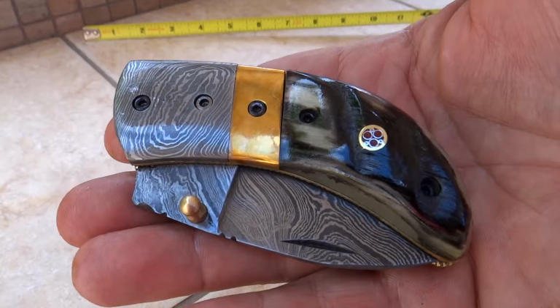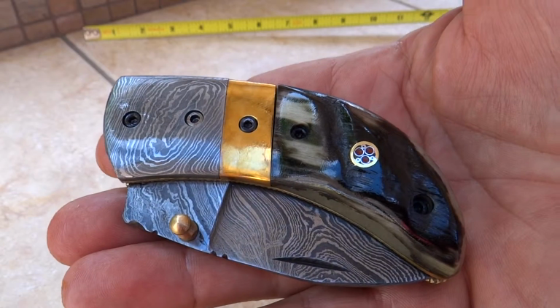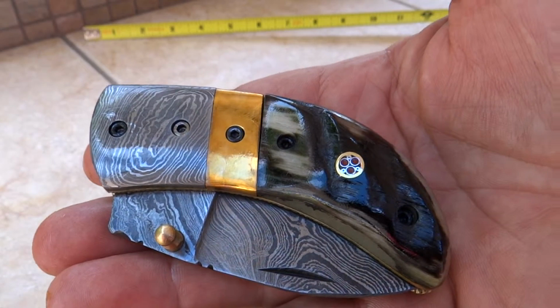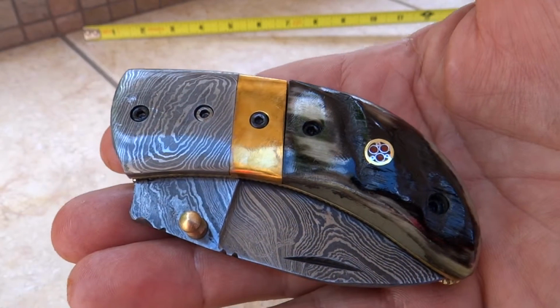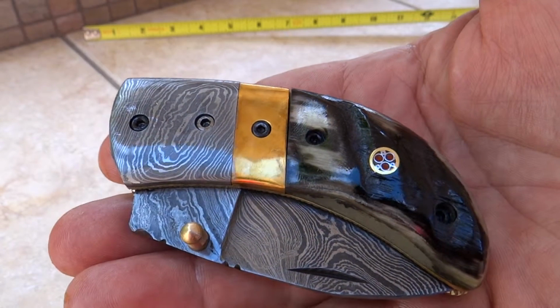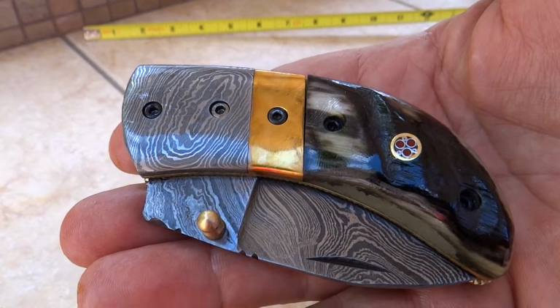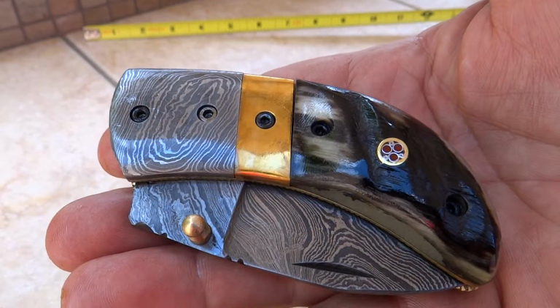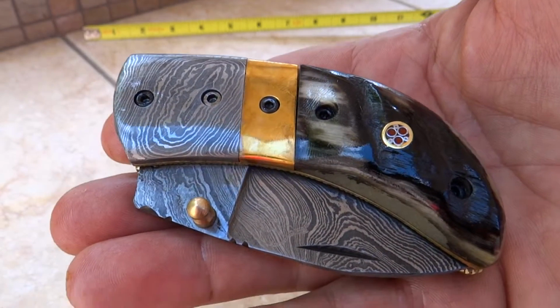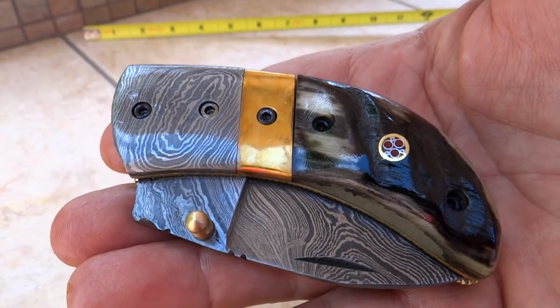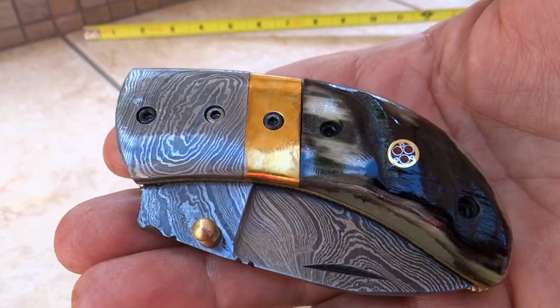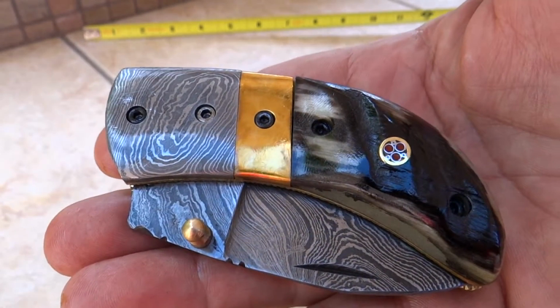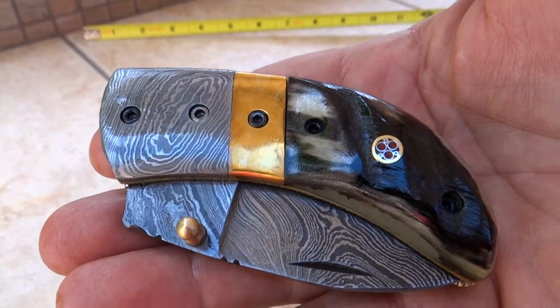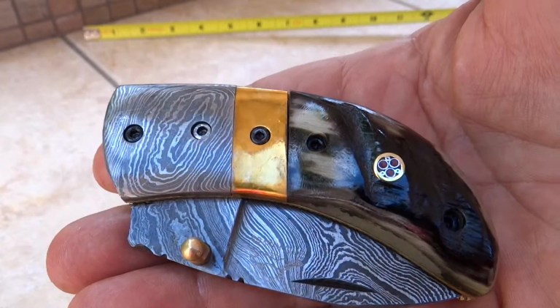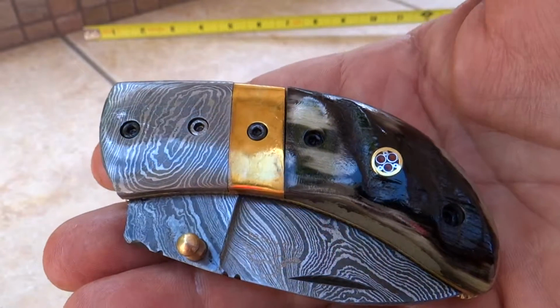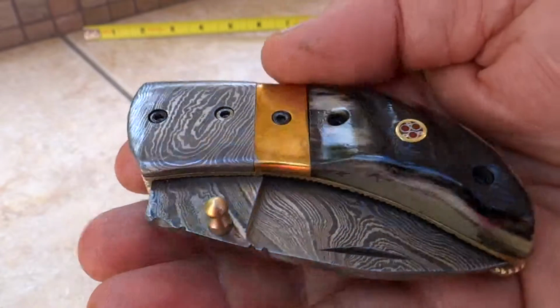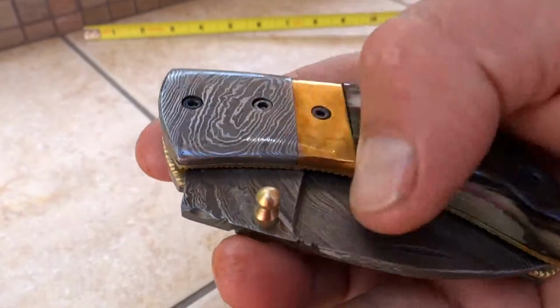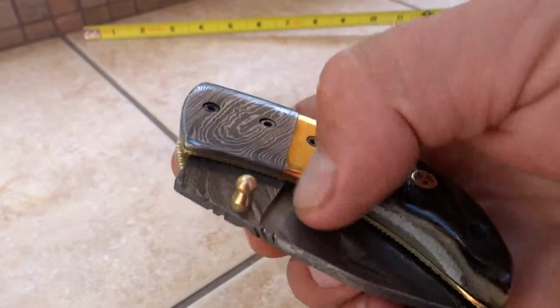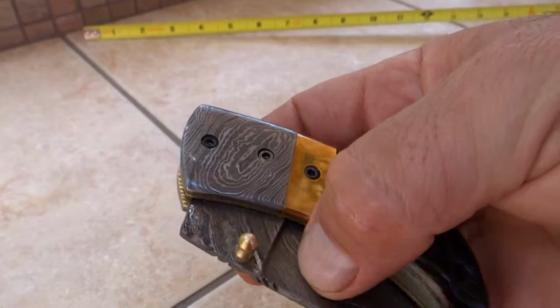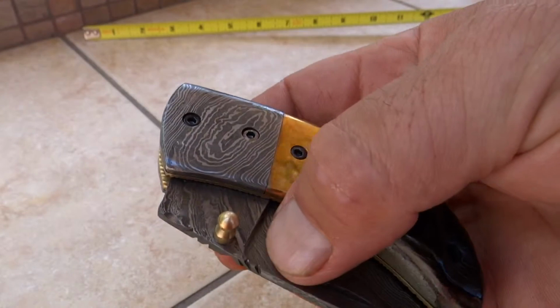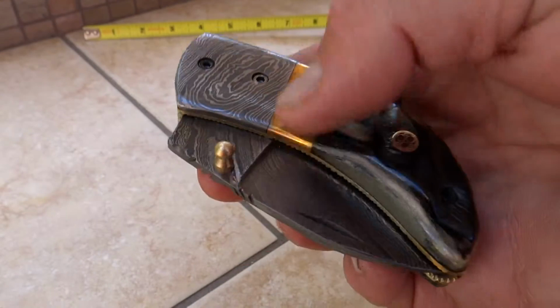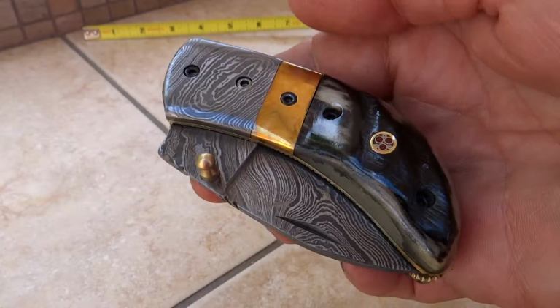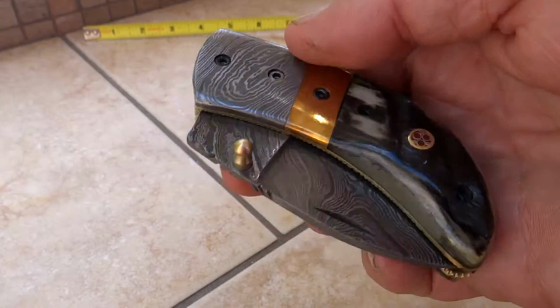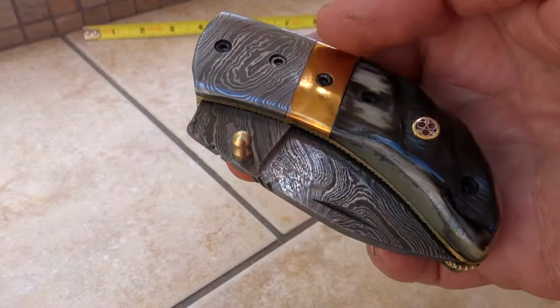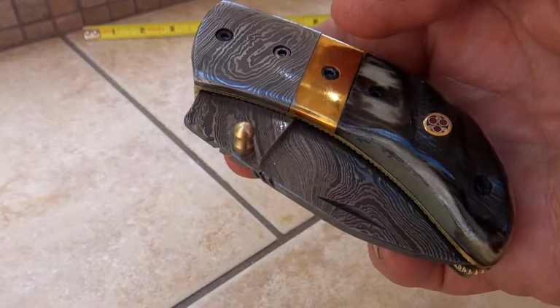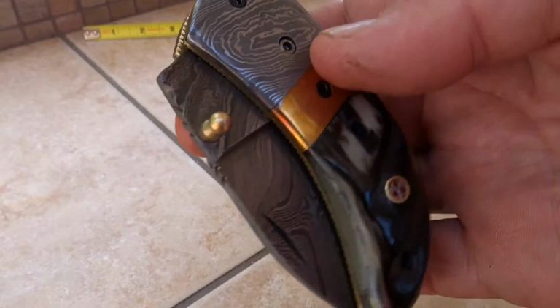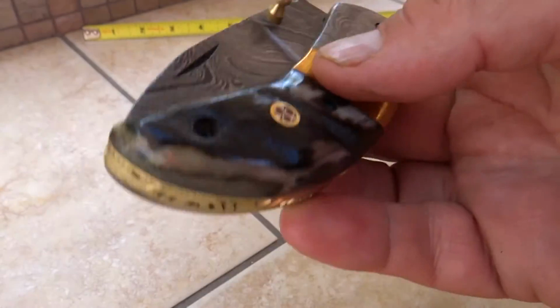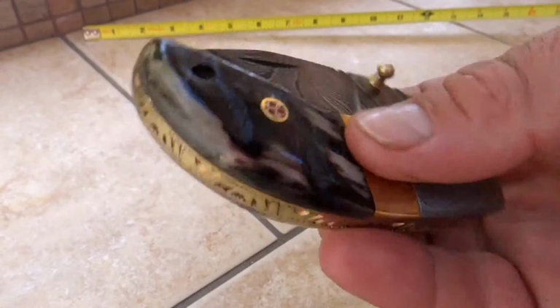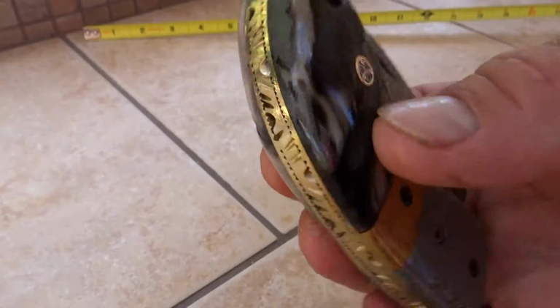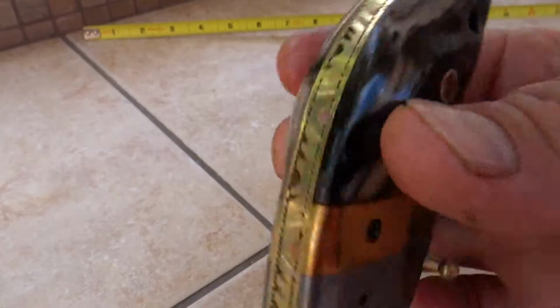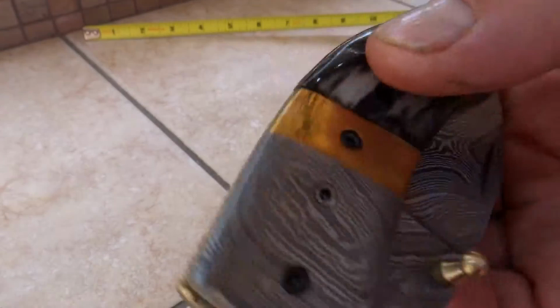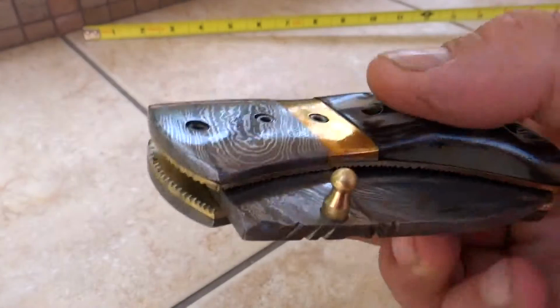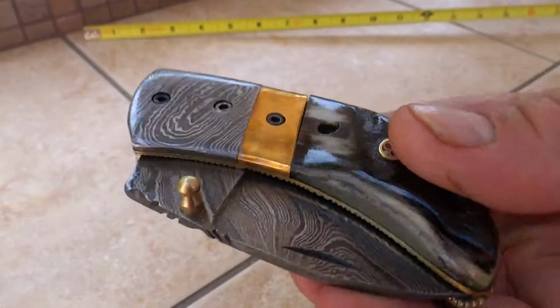This is Paul with DKC Knives, another beautiful model. This is the DKC-114, called our Rustic Thumb. You've probably seen our White Thumb and our Black Thumb — beautiful knives. This one has got a very interesting profile to it, and we've found a lot of people like this.